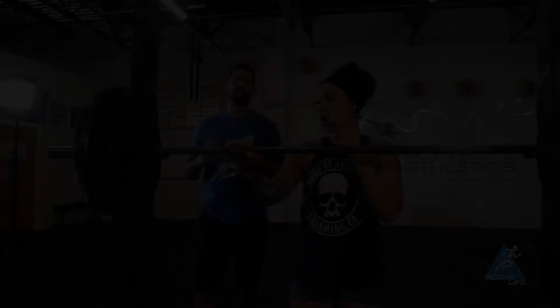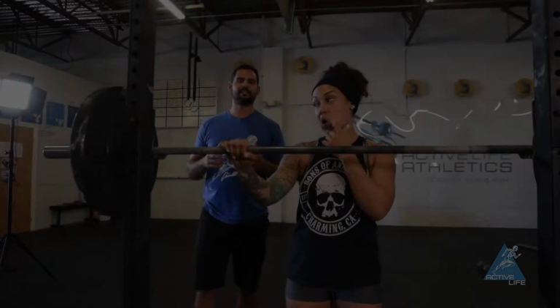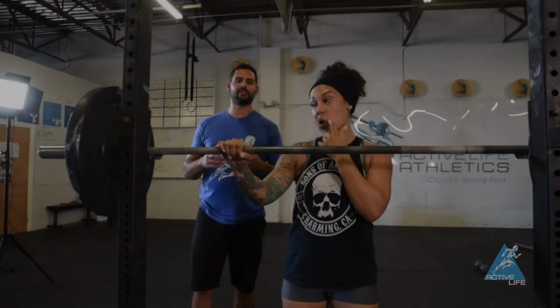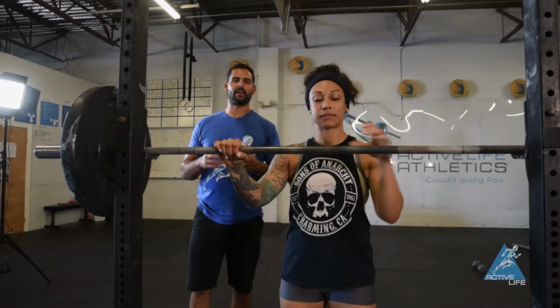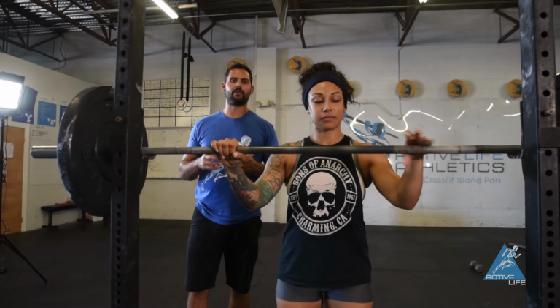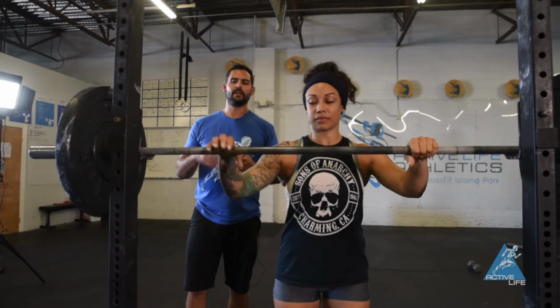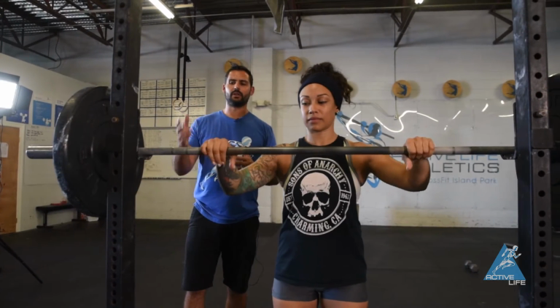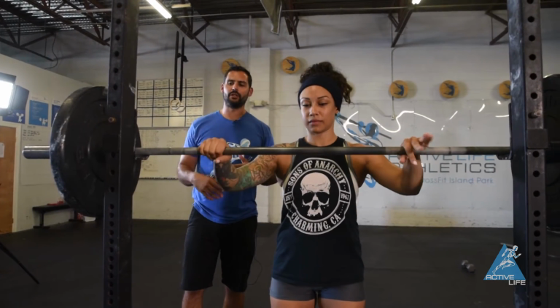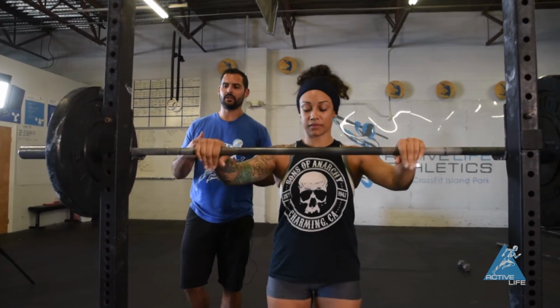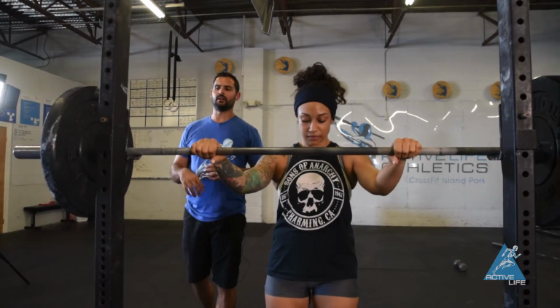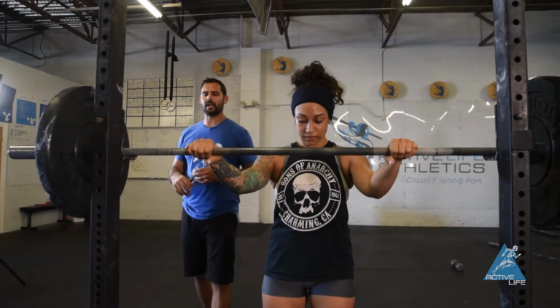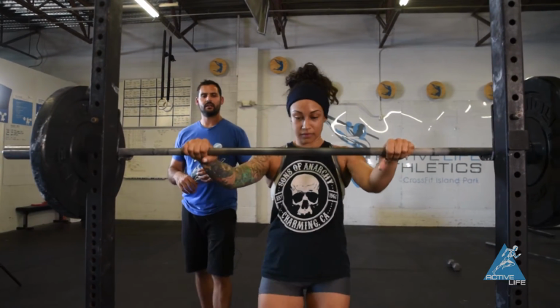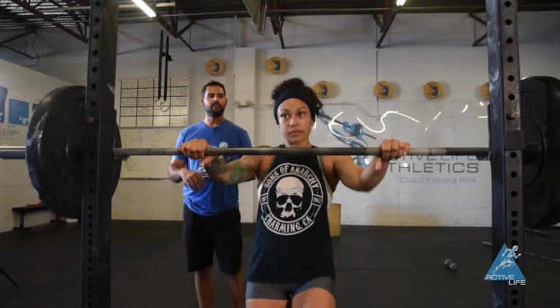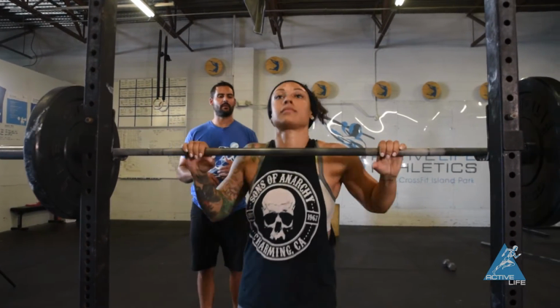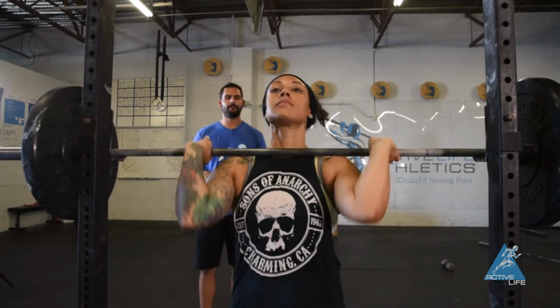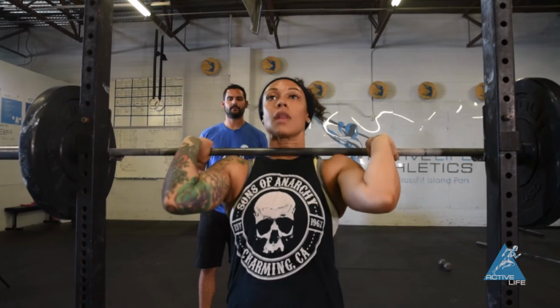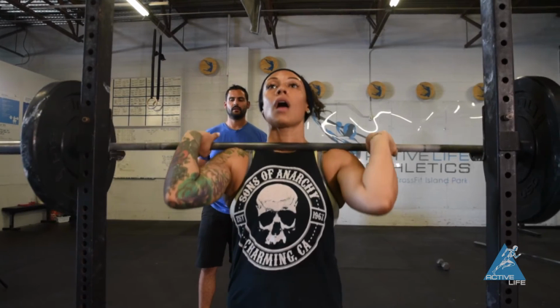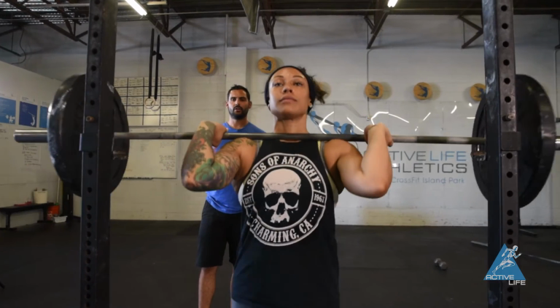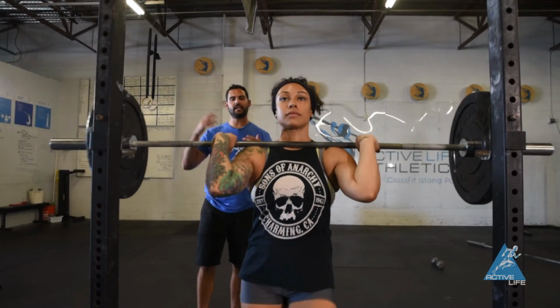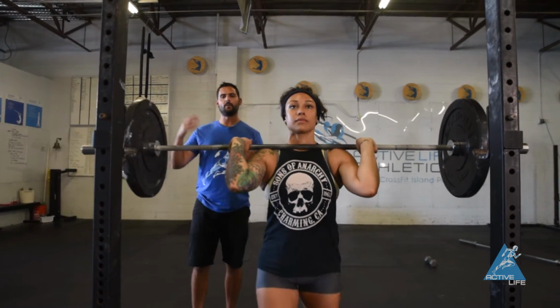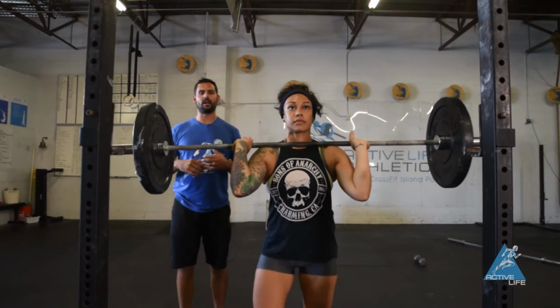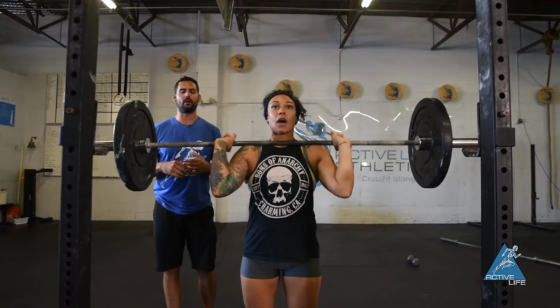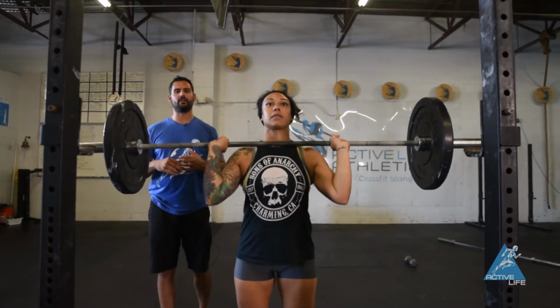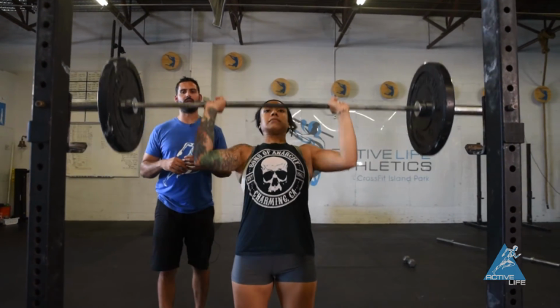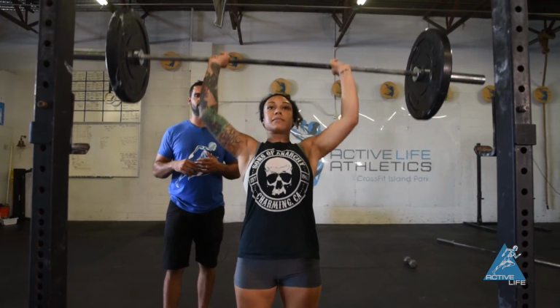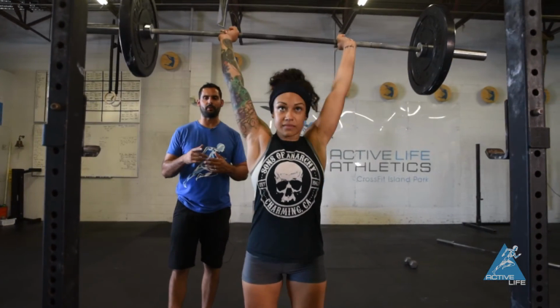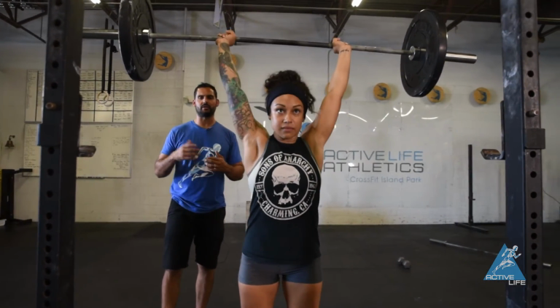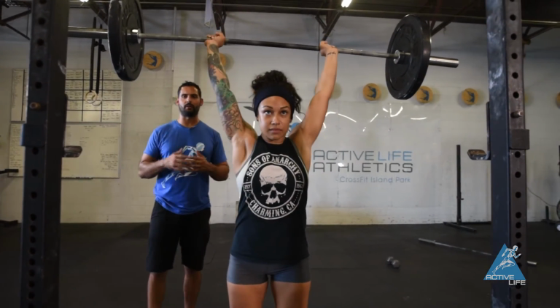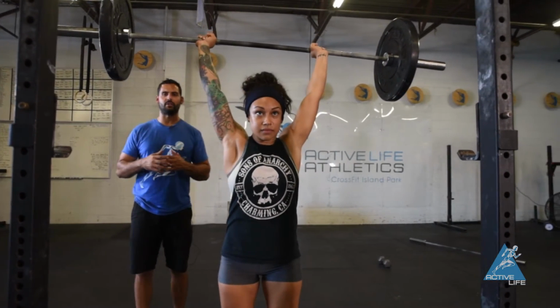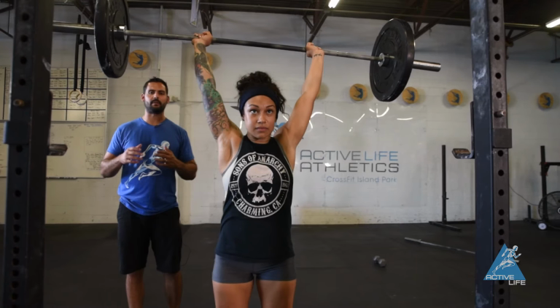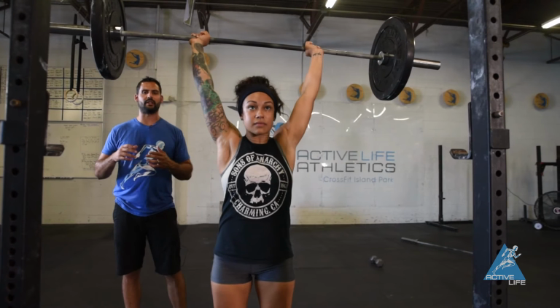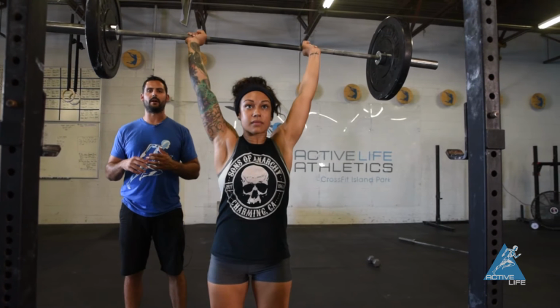This is an overhead hold. What you're gonna do, you're gonna unrack the barbell. You're going to get it up over your head however you like. You can strict press, shoulder press, jerk — doesn't matter, you're gonna get it up.